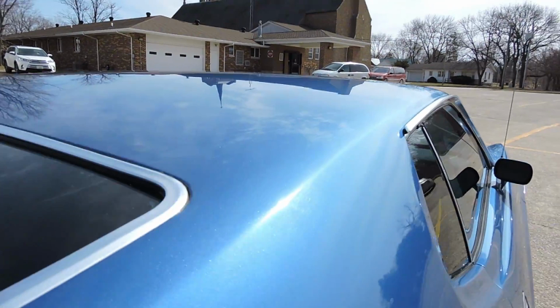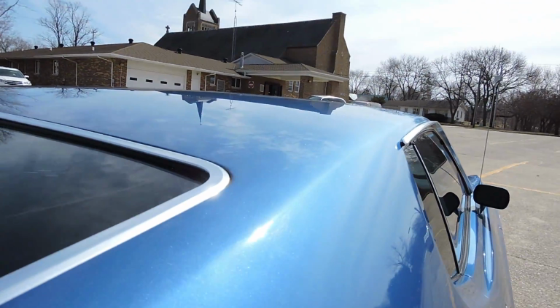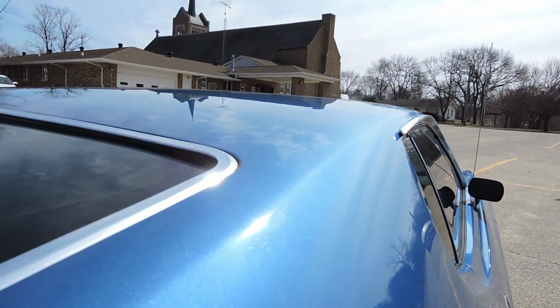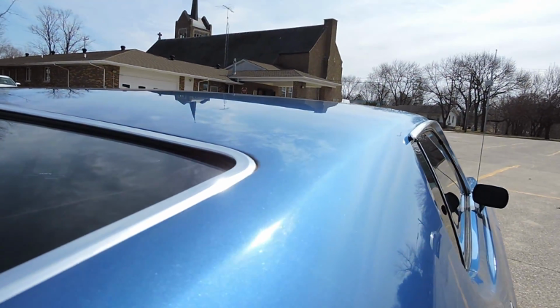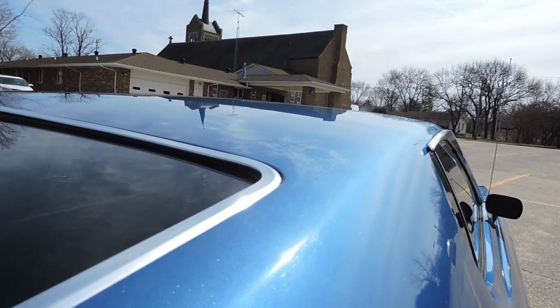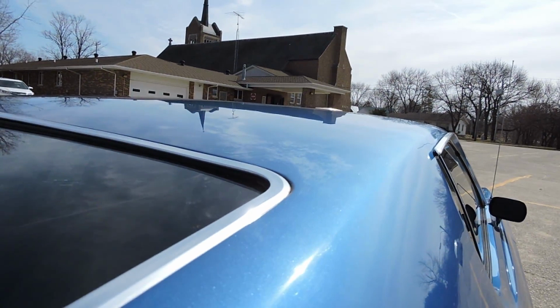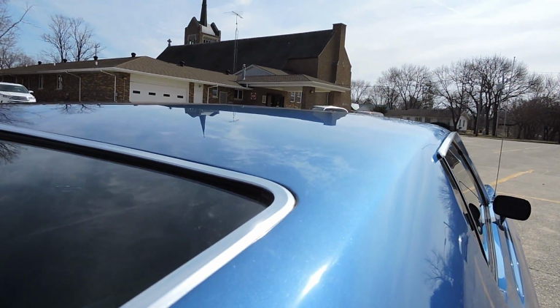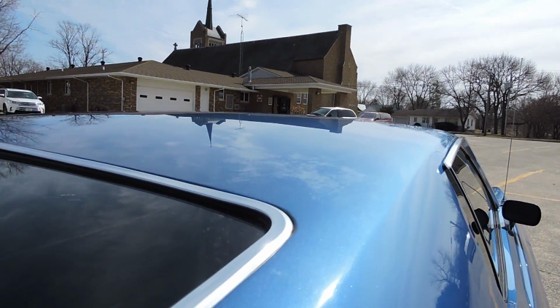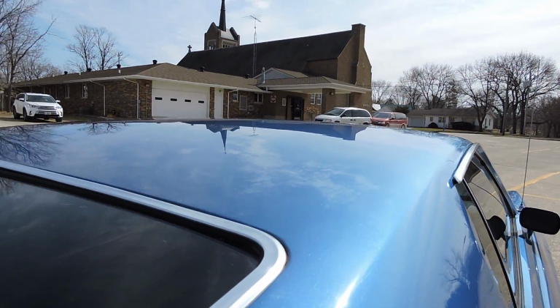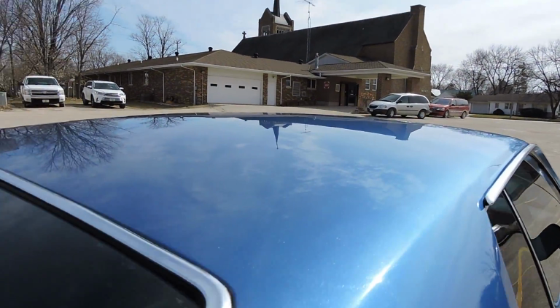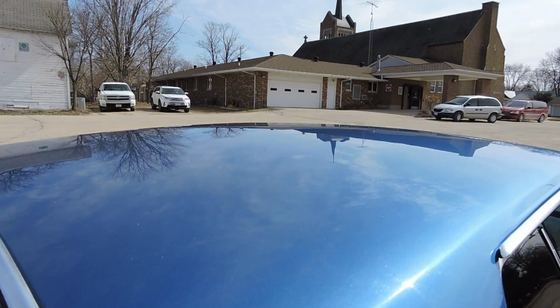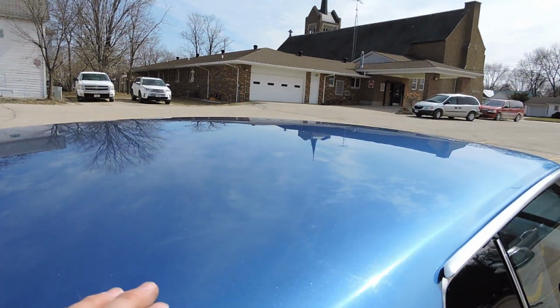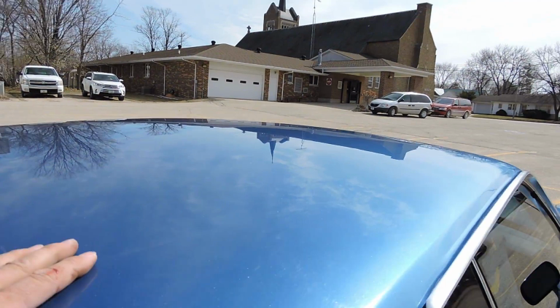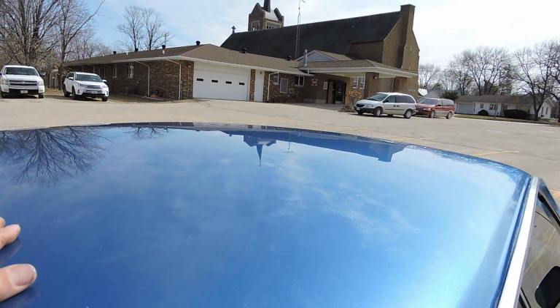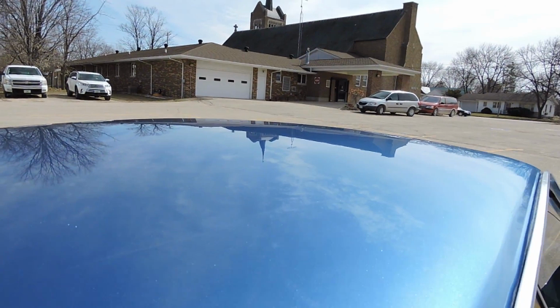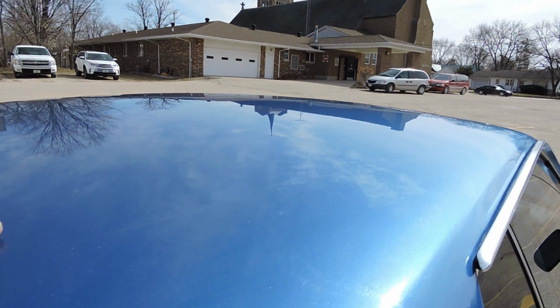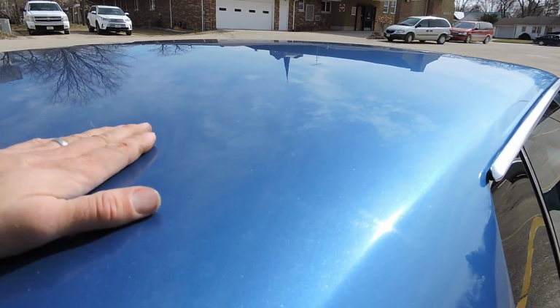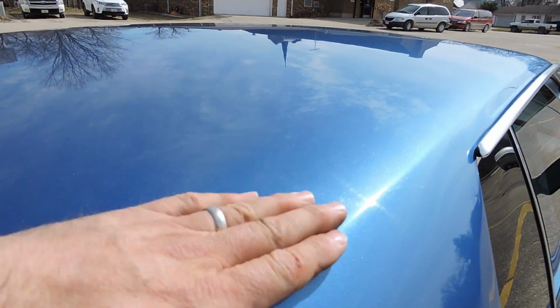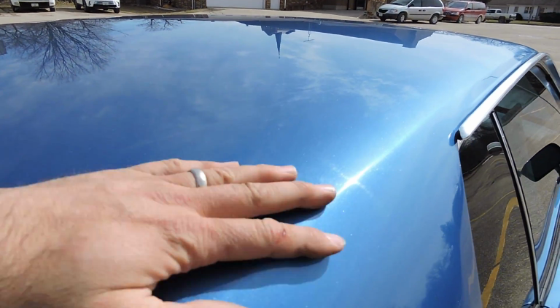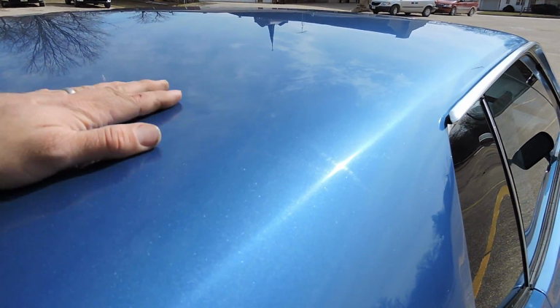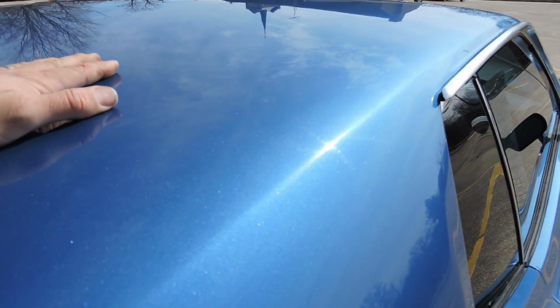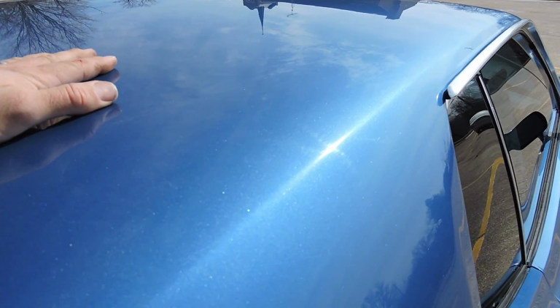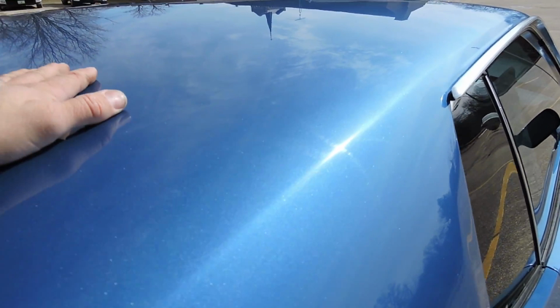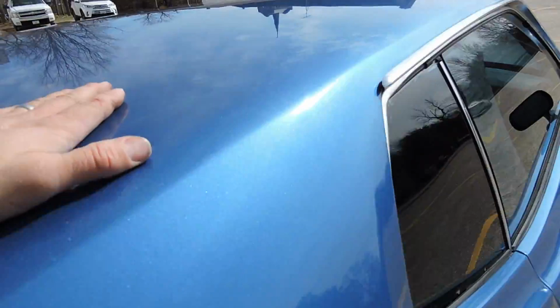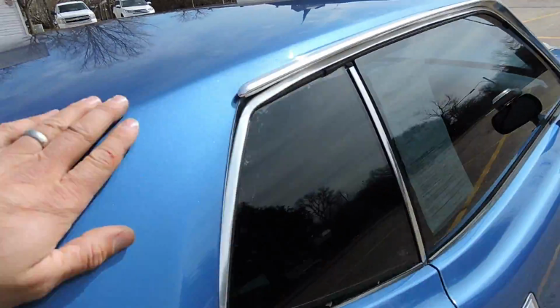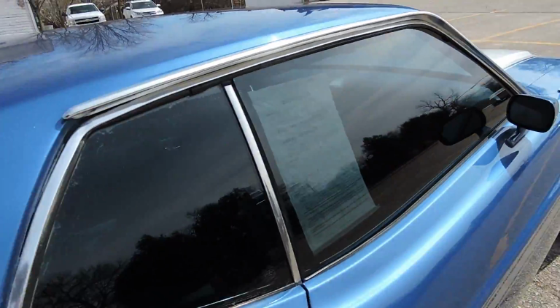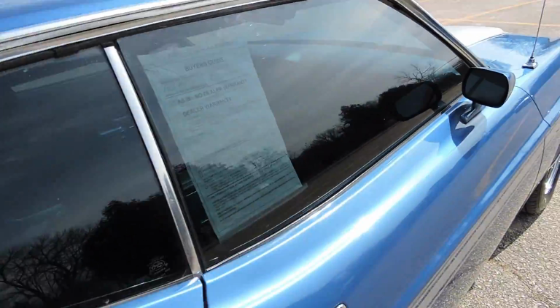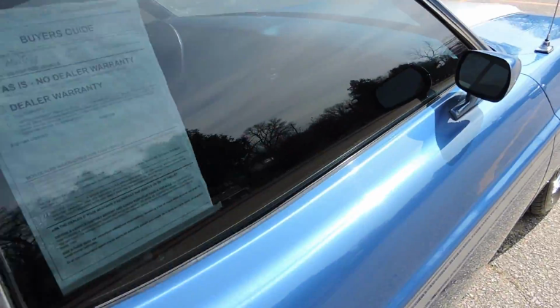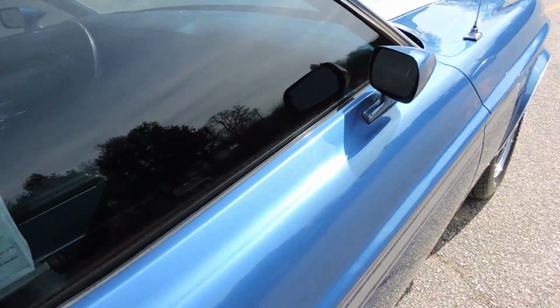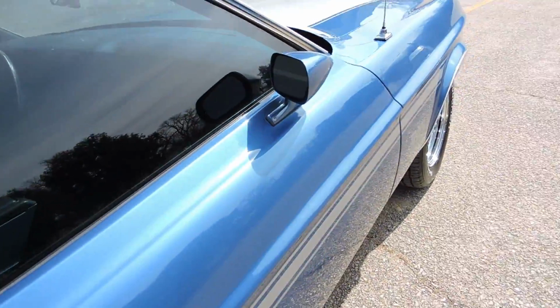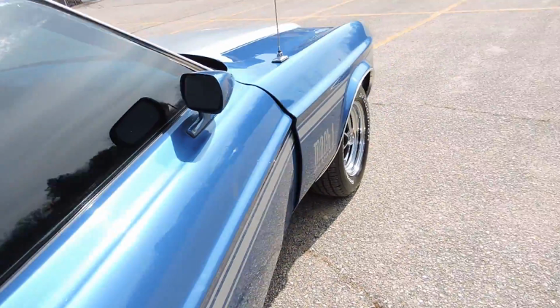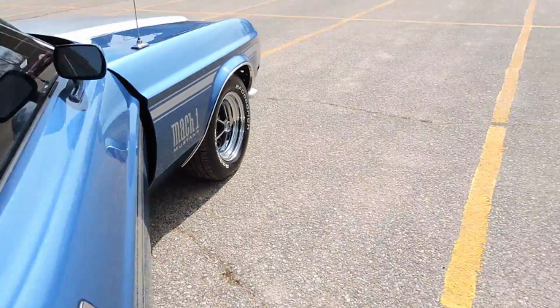The tinted rear glass and tinted side glass look great. As we look at the top, it's never had any hail damage or dings that I can see — no waves or ripples, and the metallic is really nice. As you rub your hand across it, the paint is very smooth.